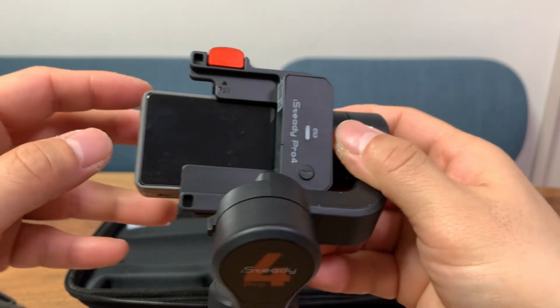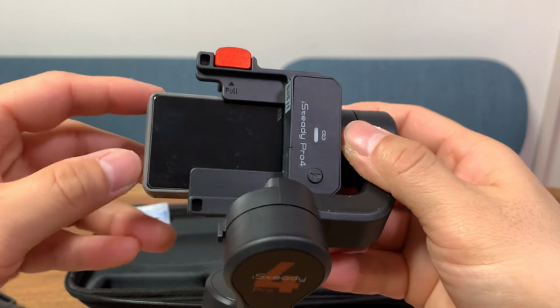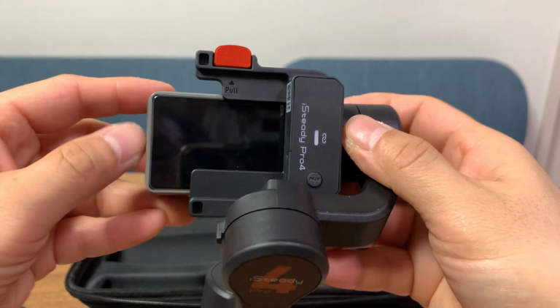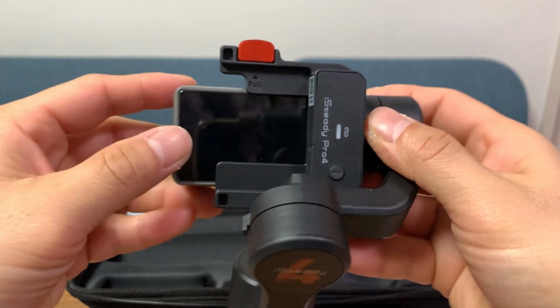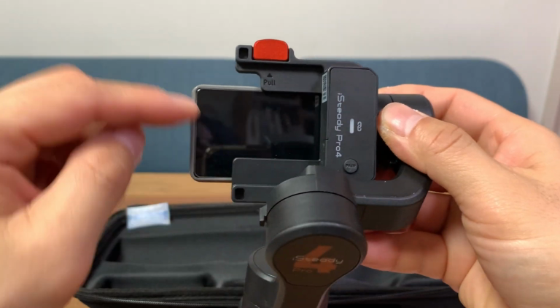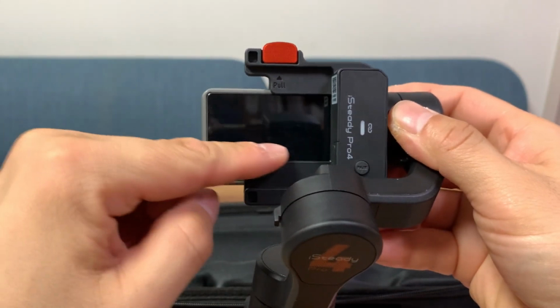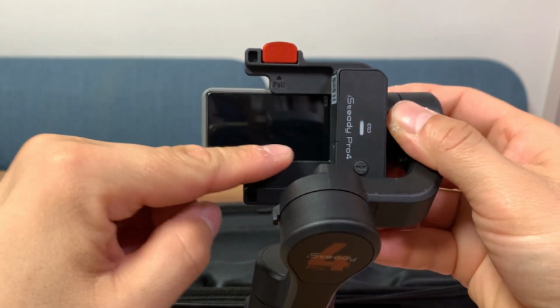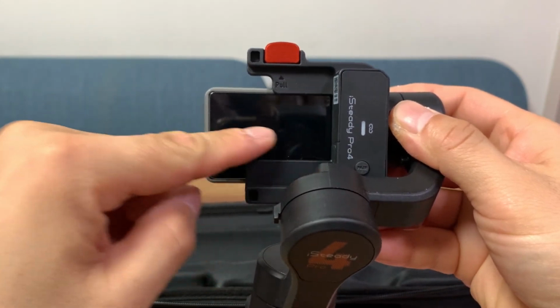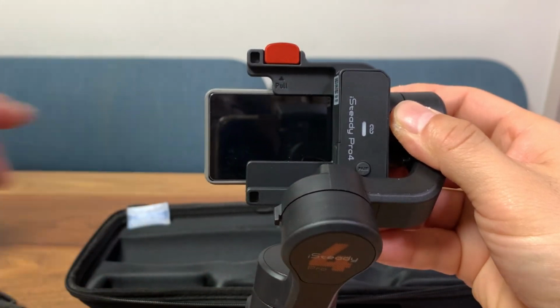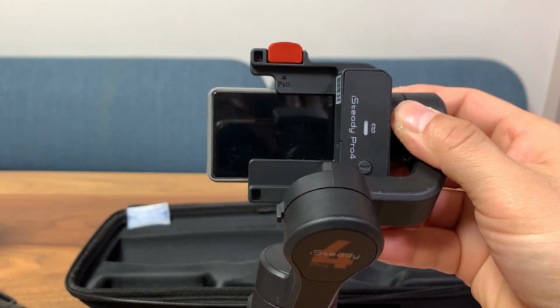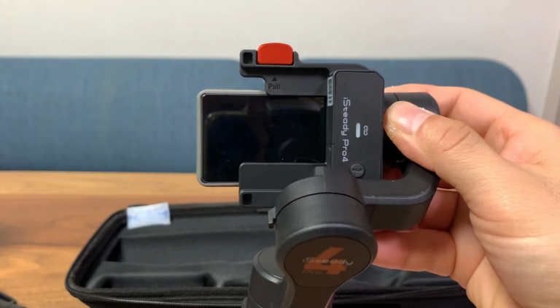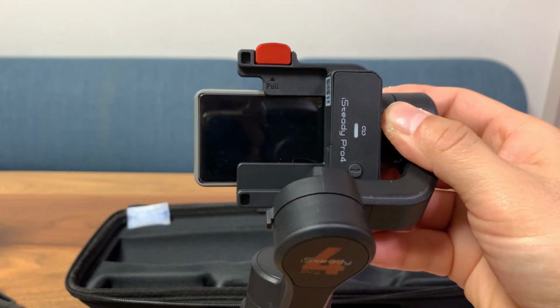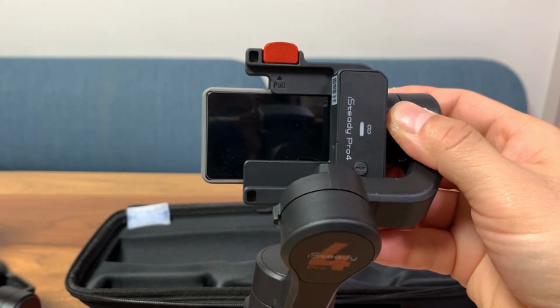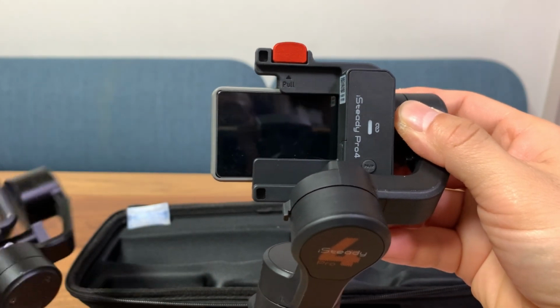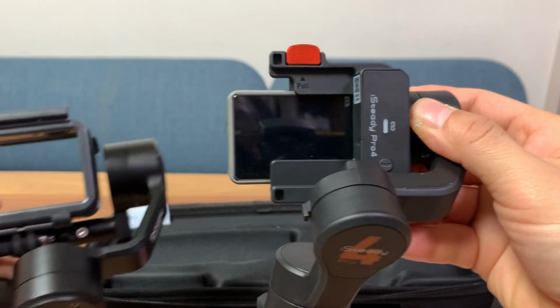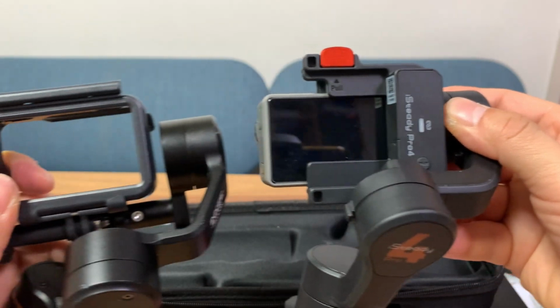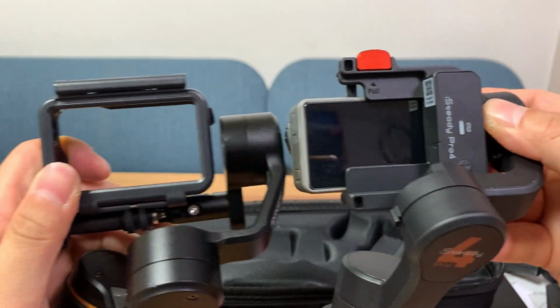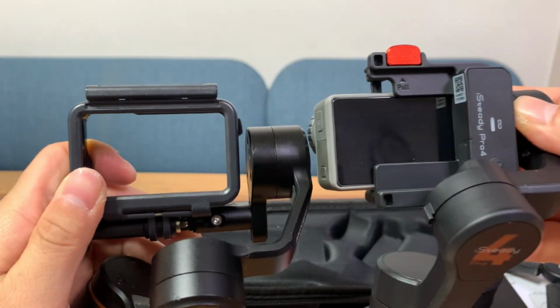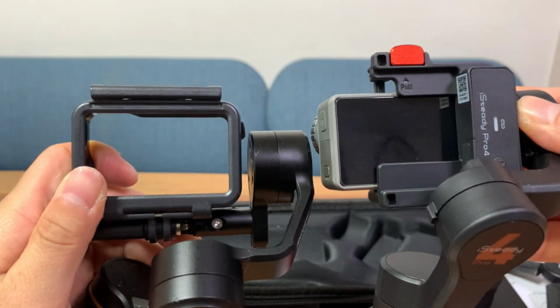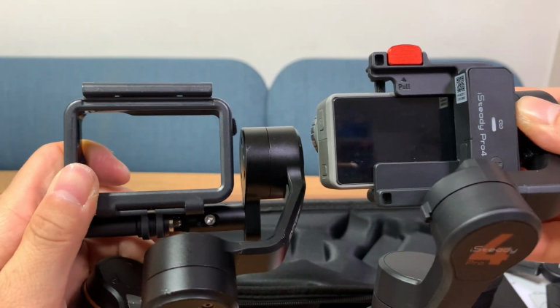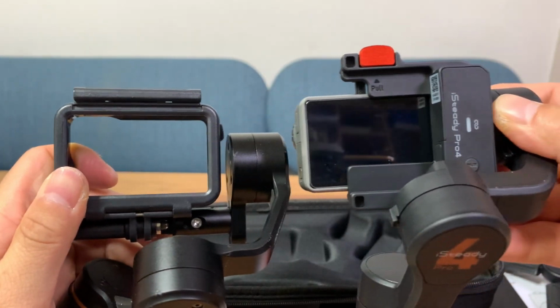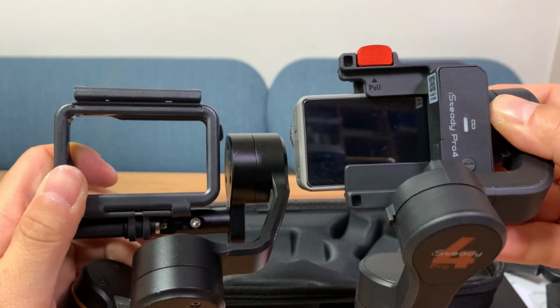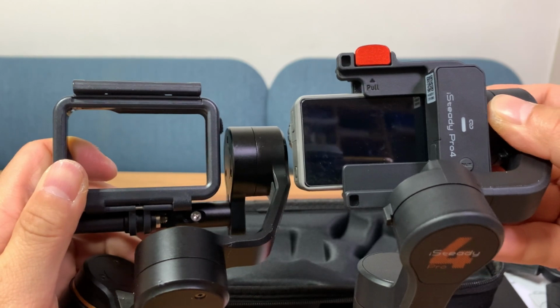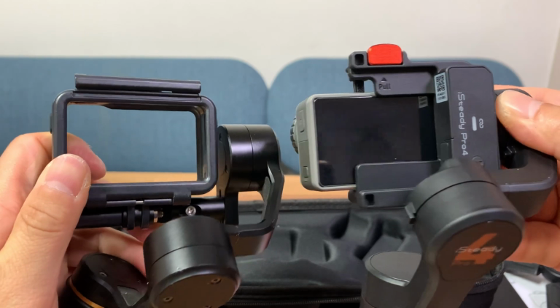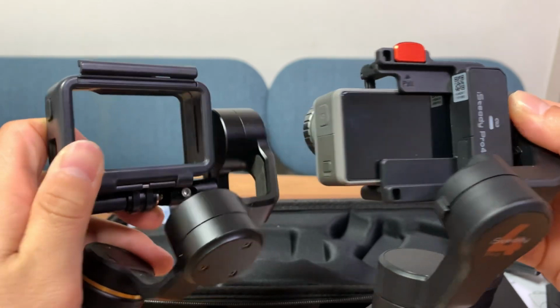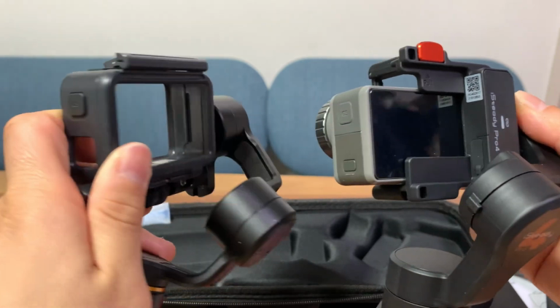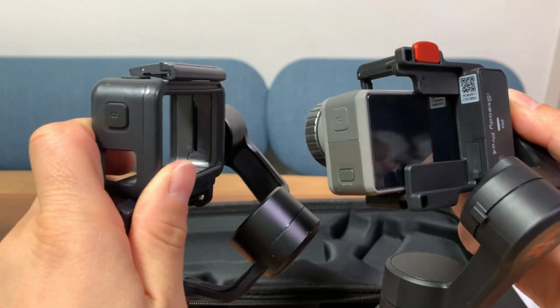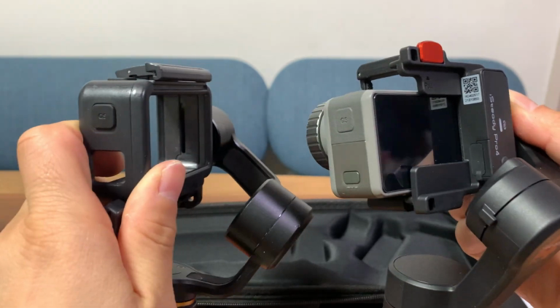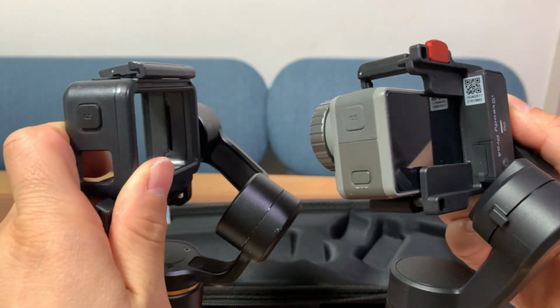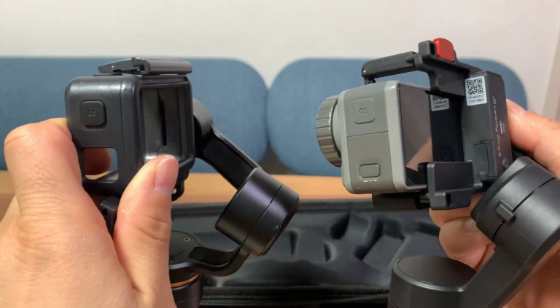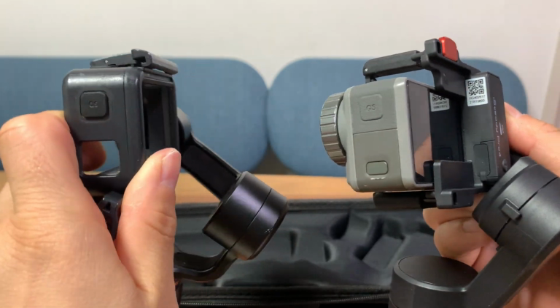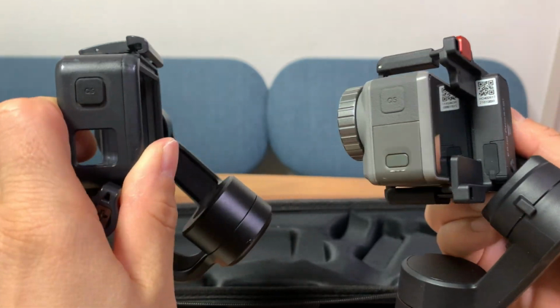A bad point about this gimbal is that you're not going to be able to access the full LCD because there are some areas where it's covered.